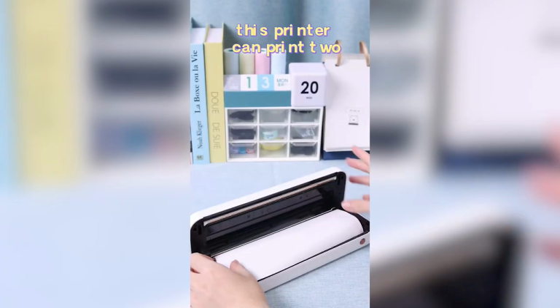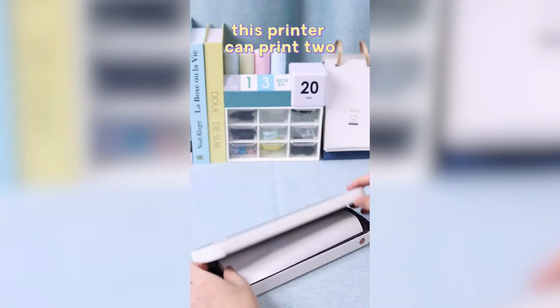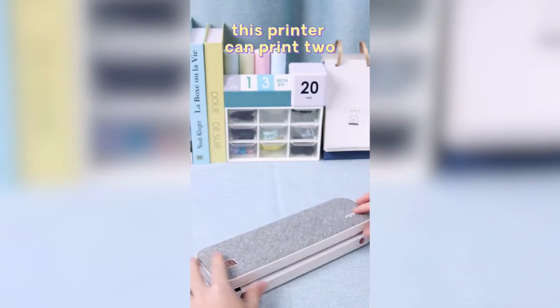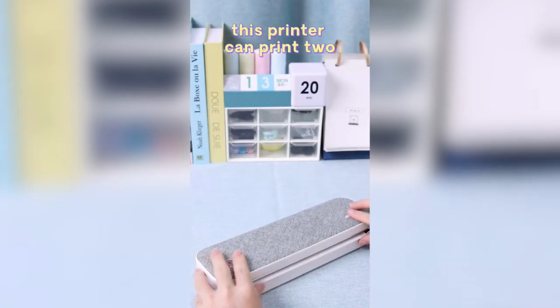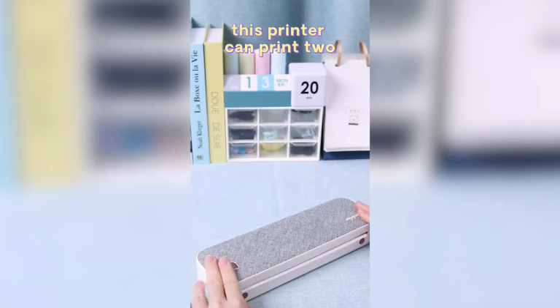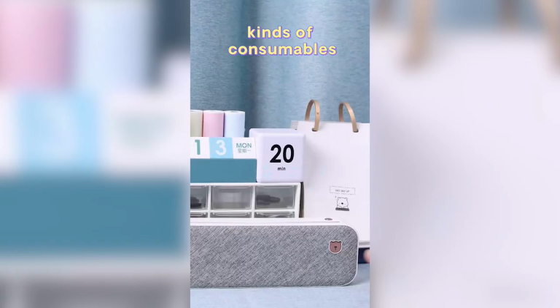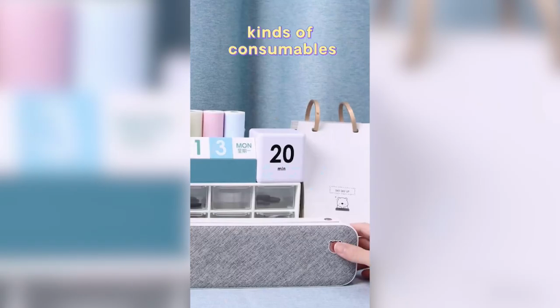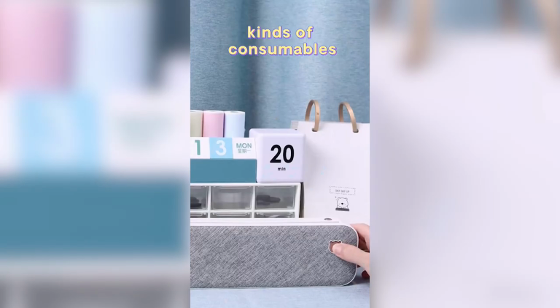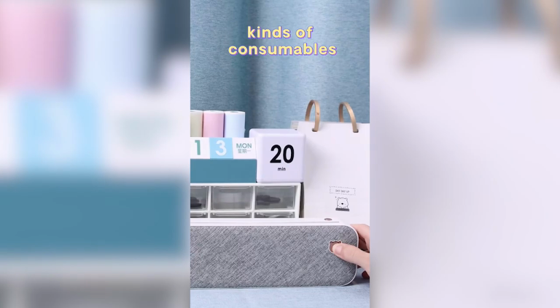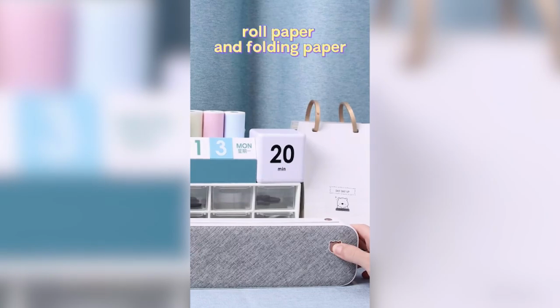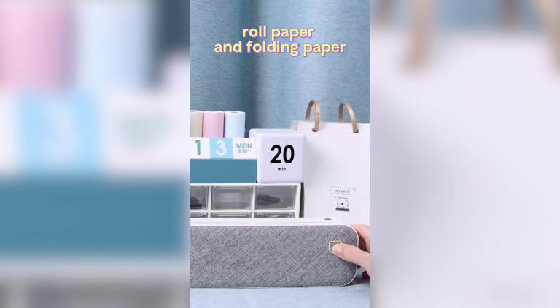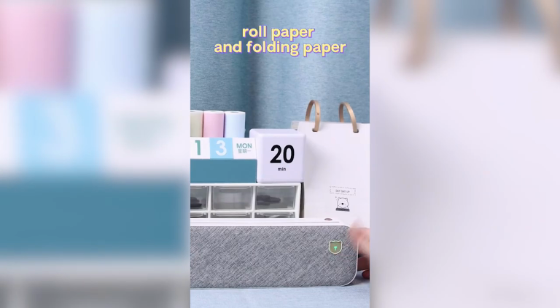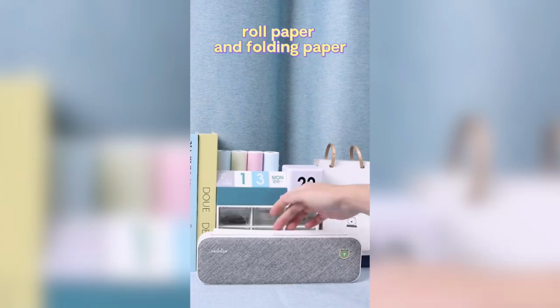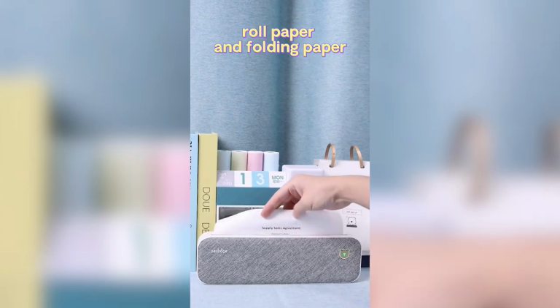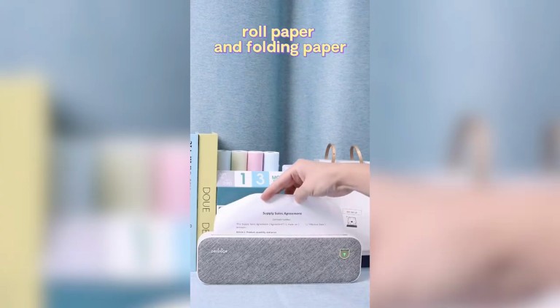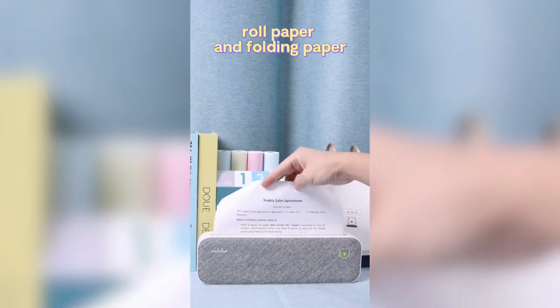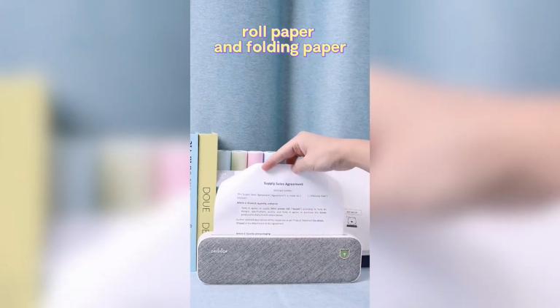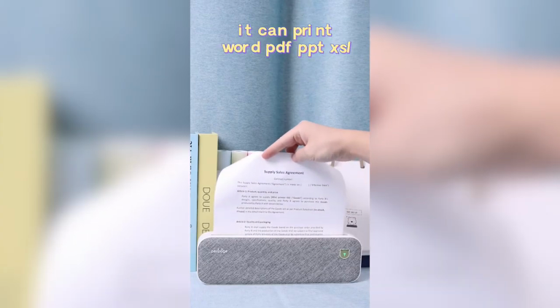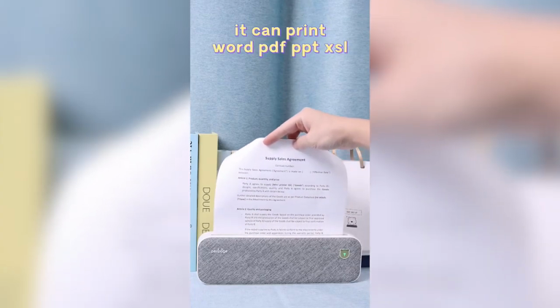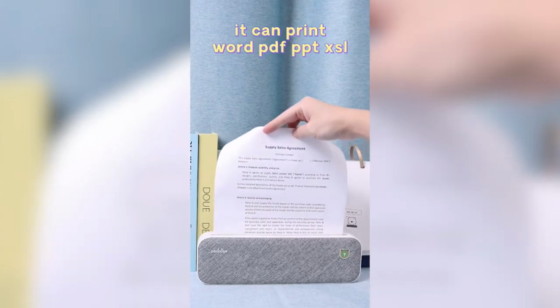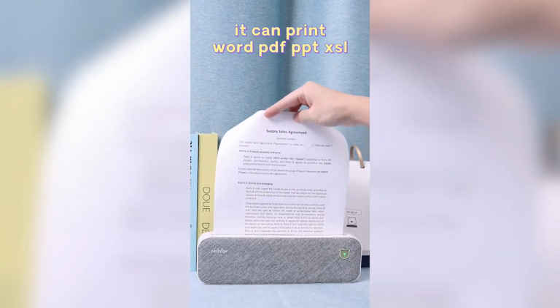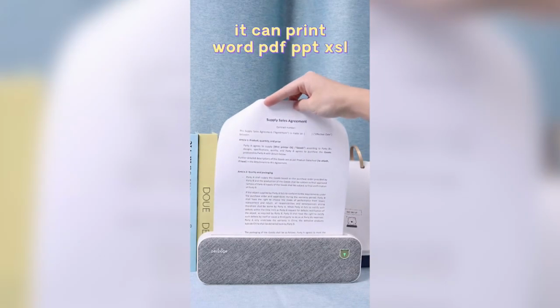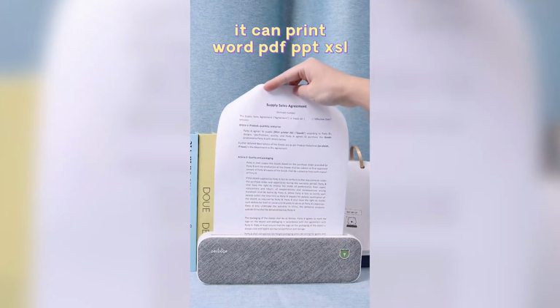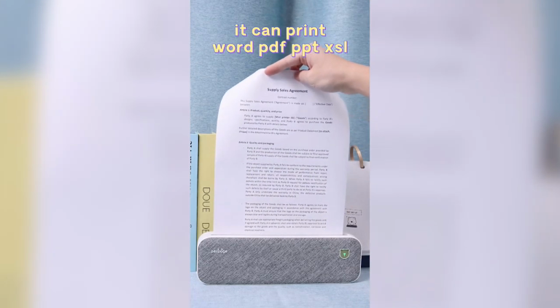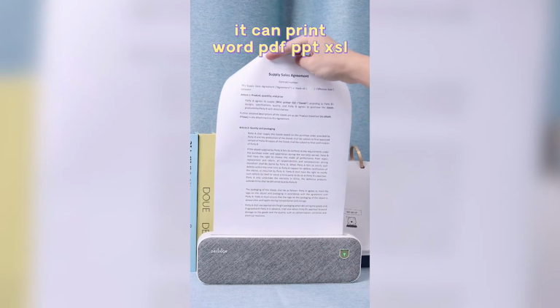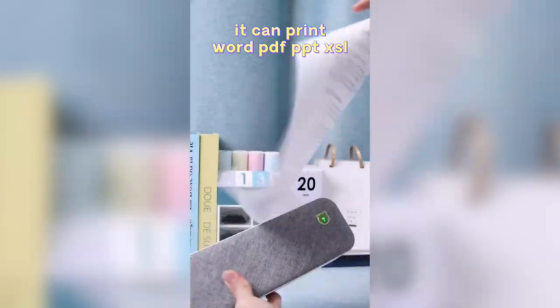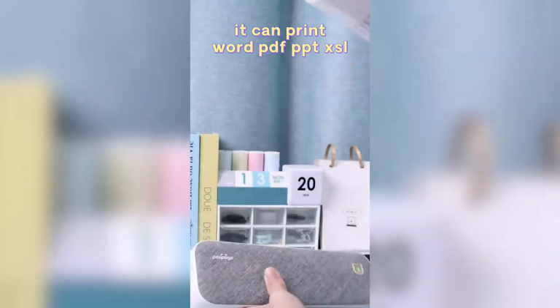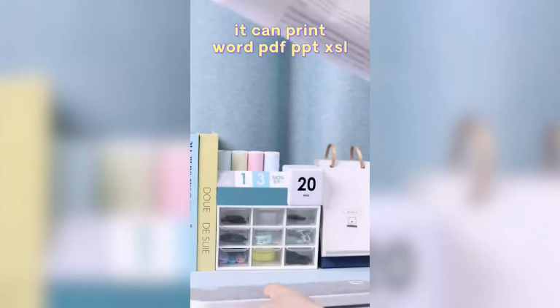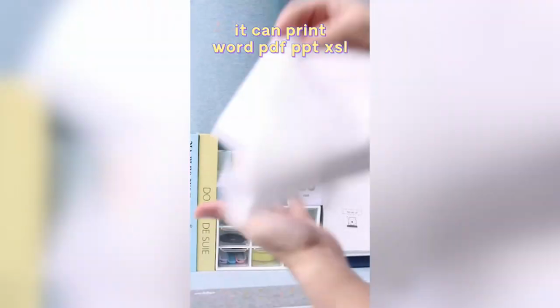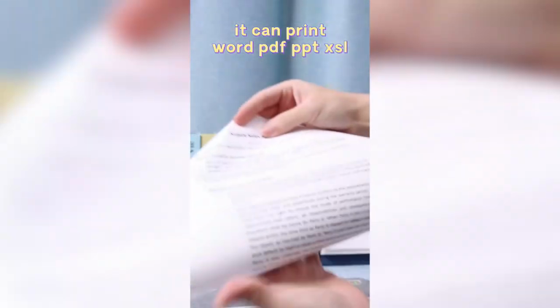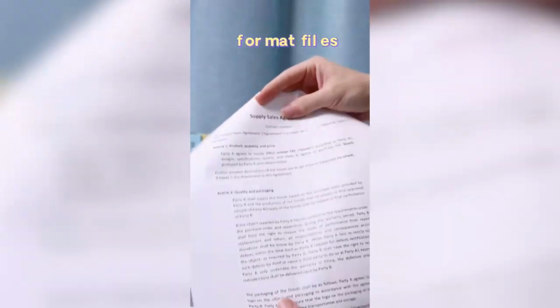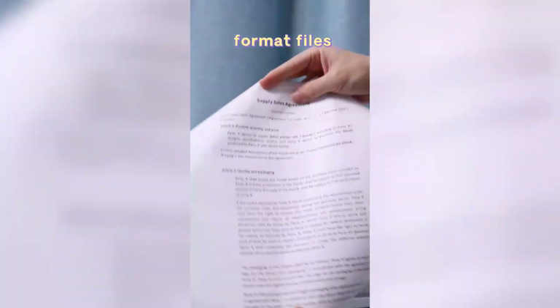This printer can print two kinds of consumables: roll paper and folding paper. It can print Word, PDF, PPT, and XLS format files.